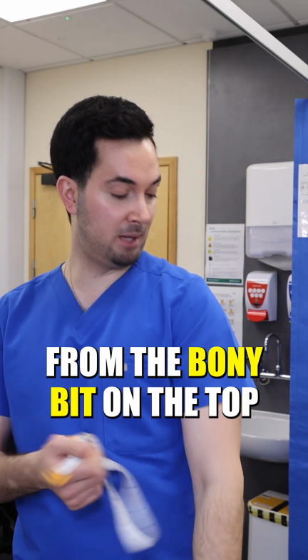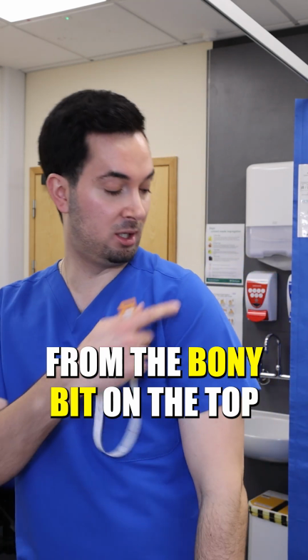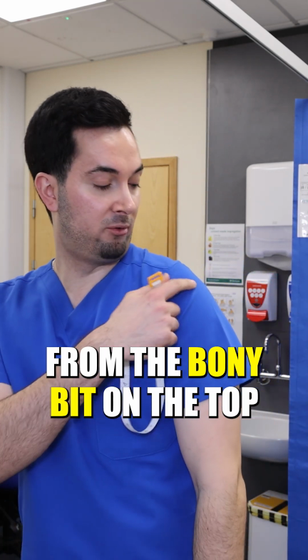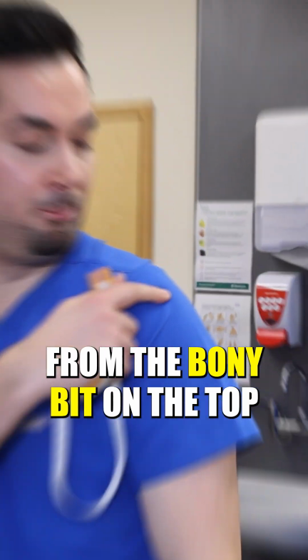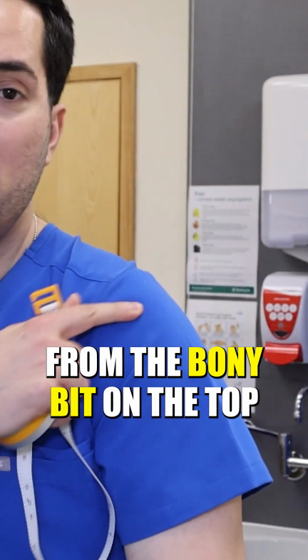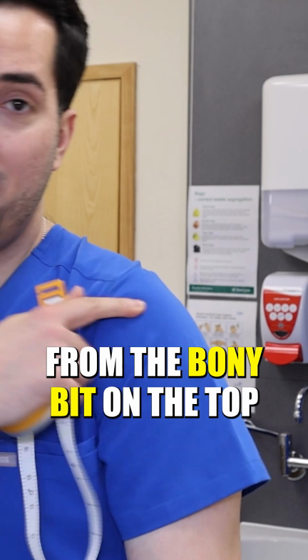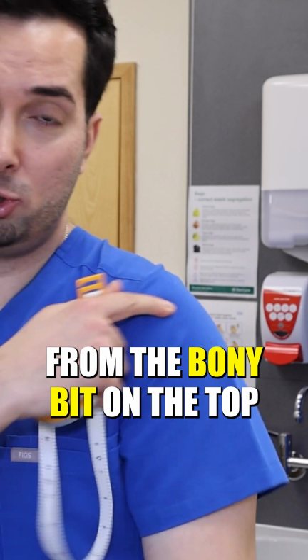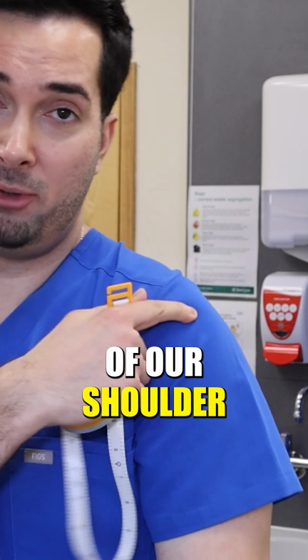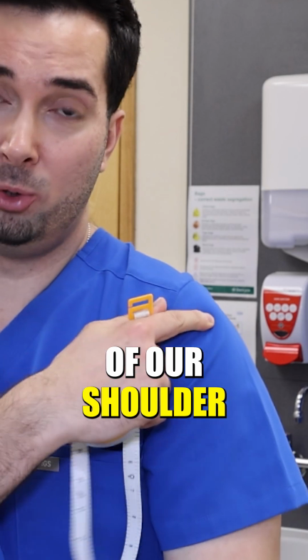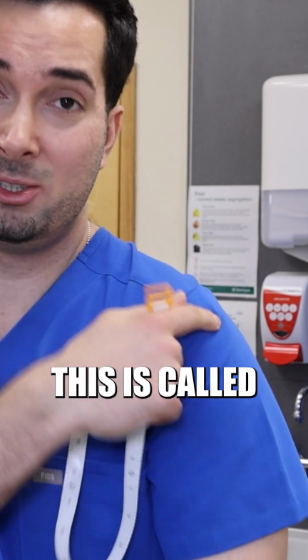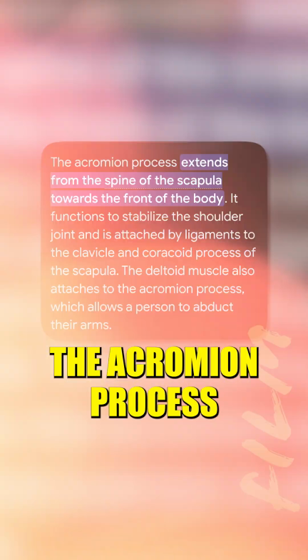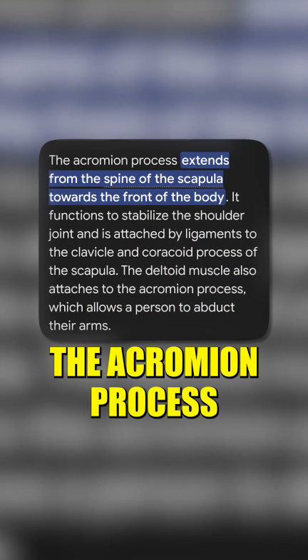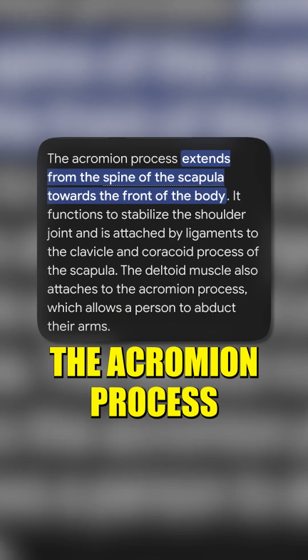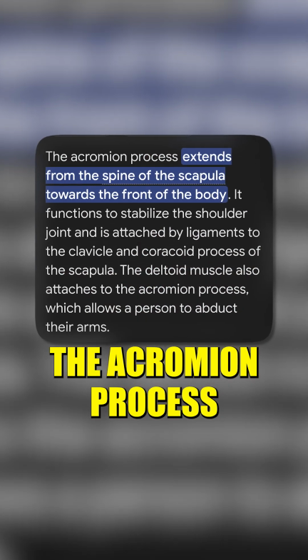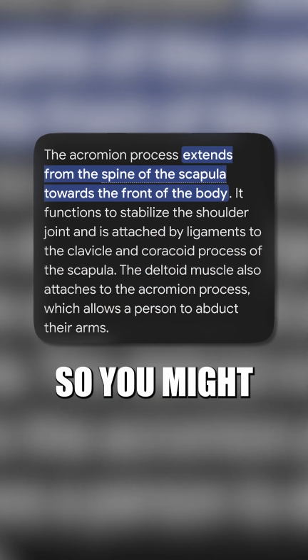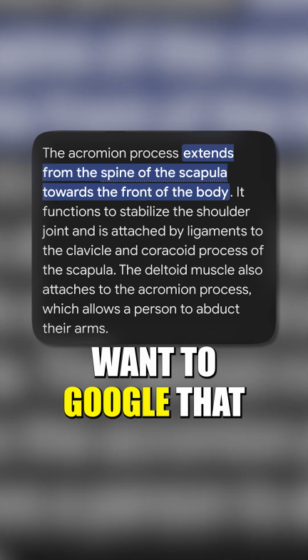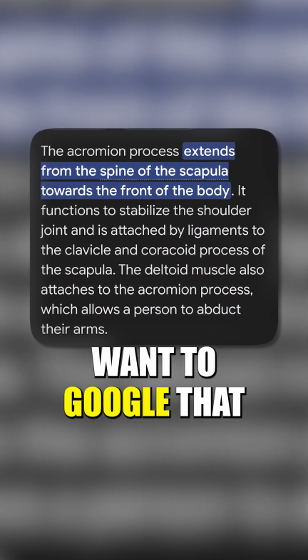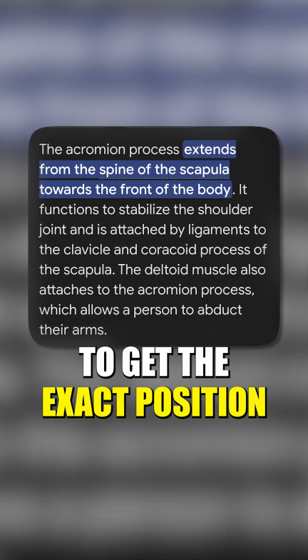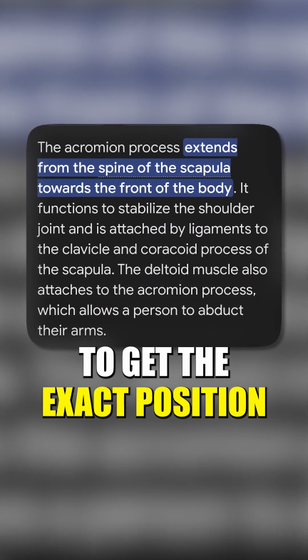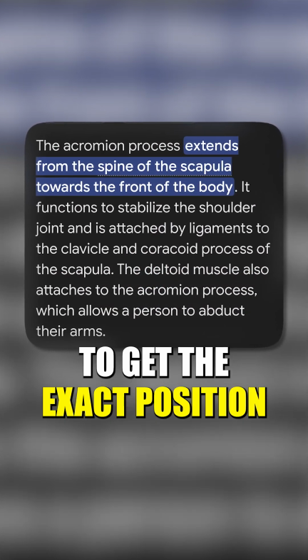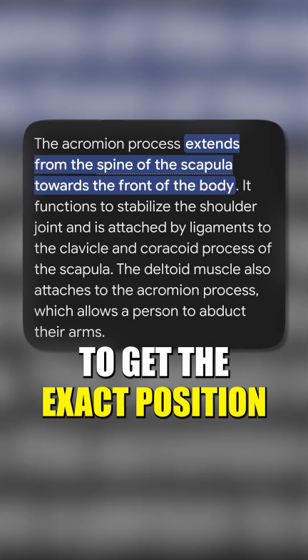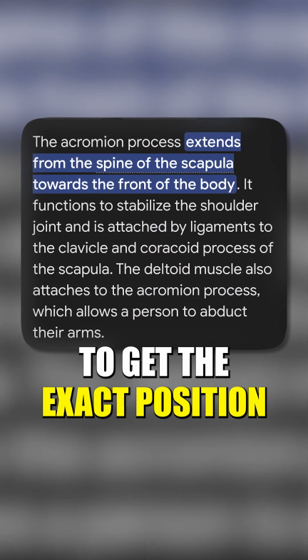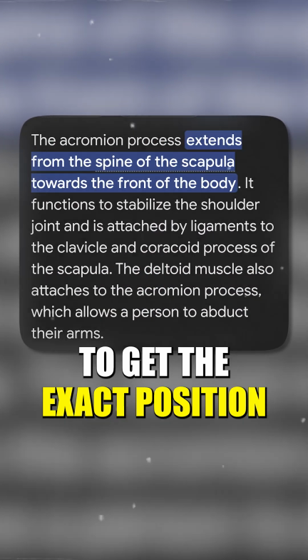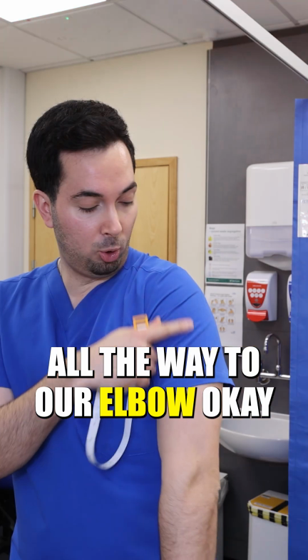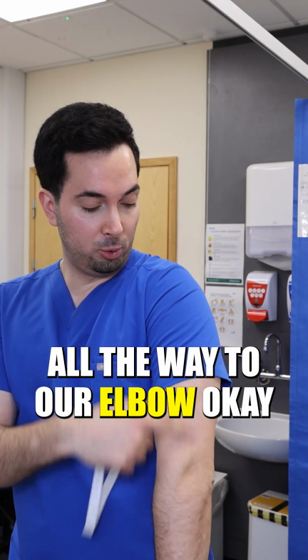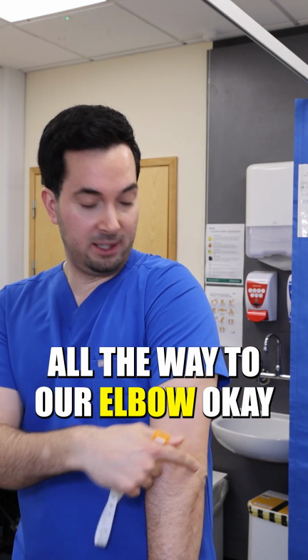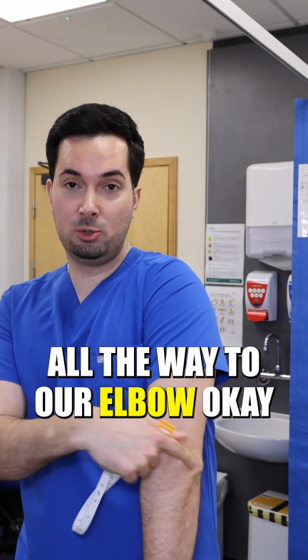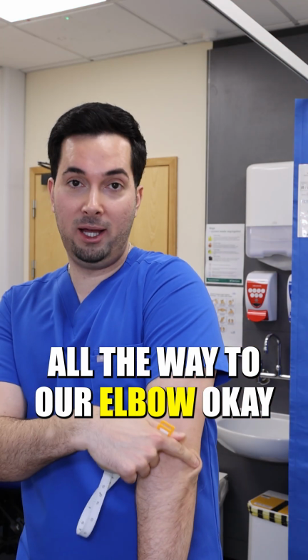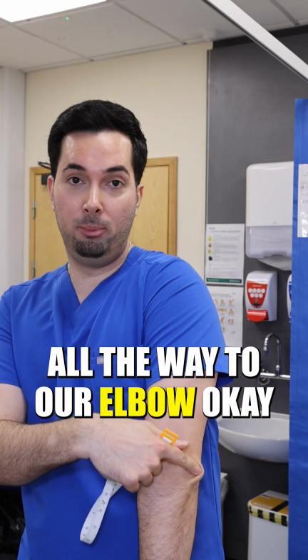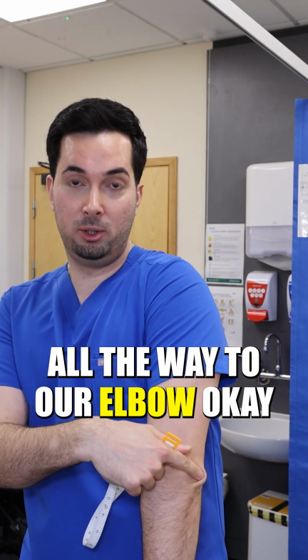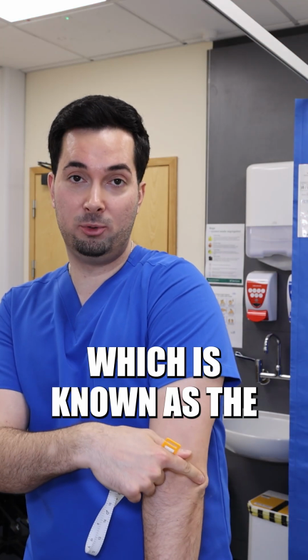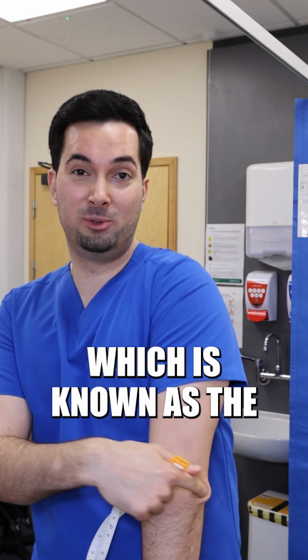First of all, we're going to find our midpoint. The way we do this is we measure from the bony bit on the top of our shoulder — this is called the acromion process, so you might want to Google that to get the exact position — all the way to our elbow, which is known